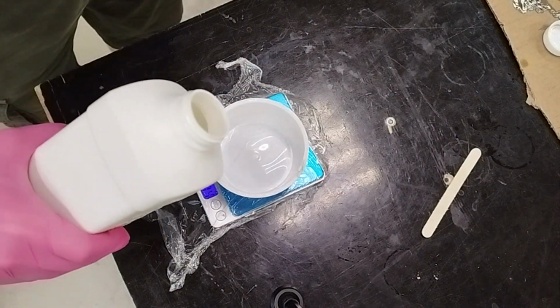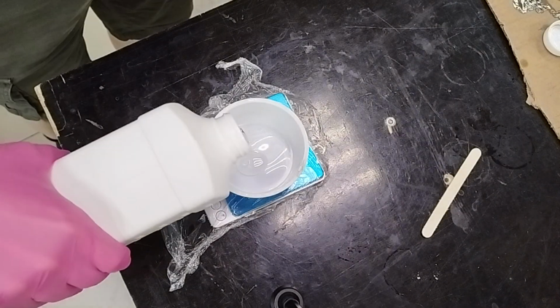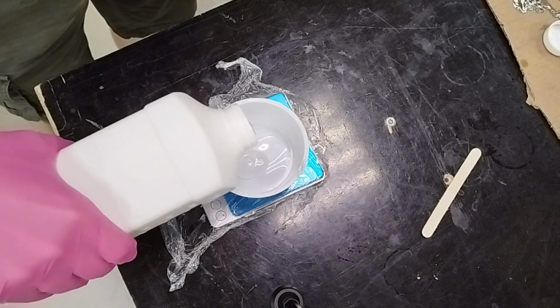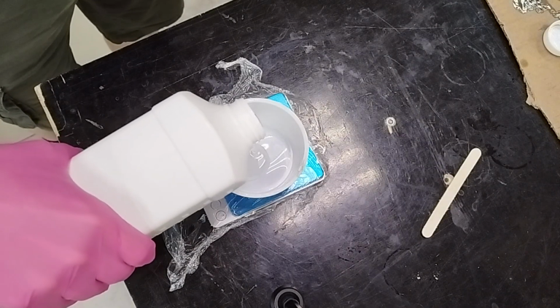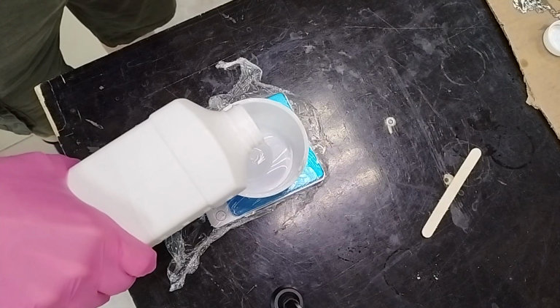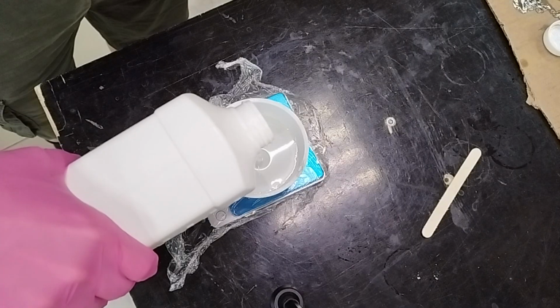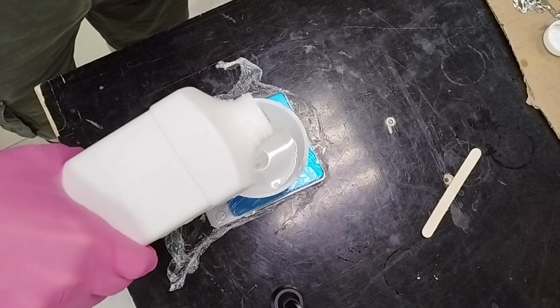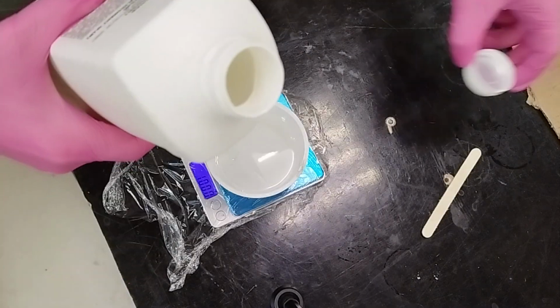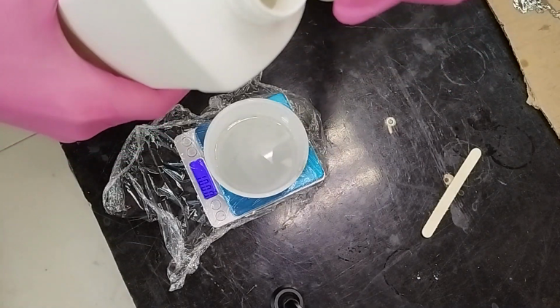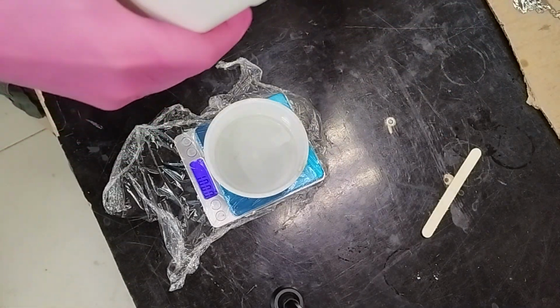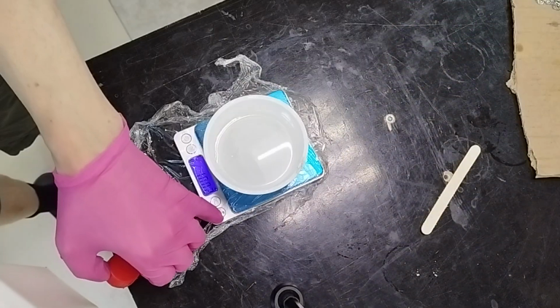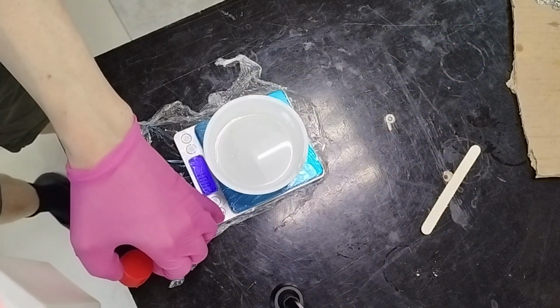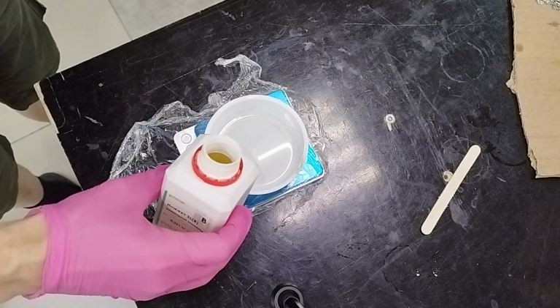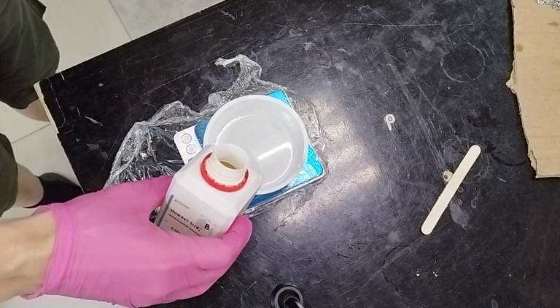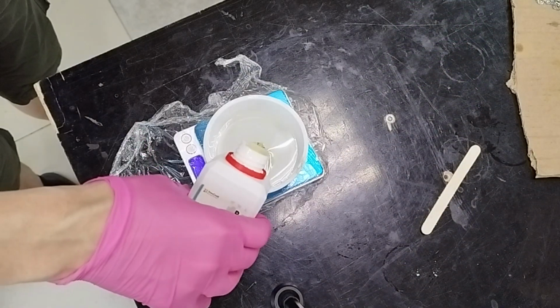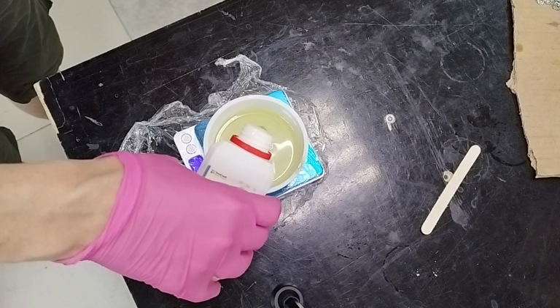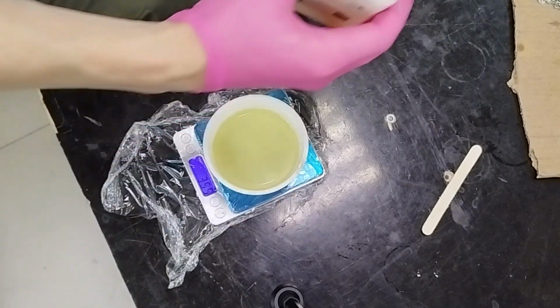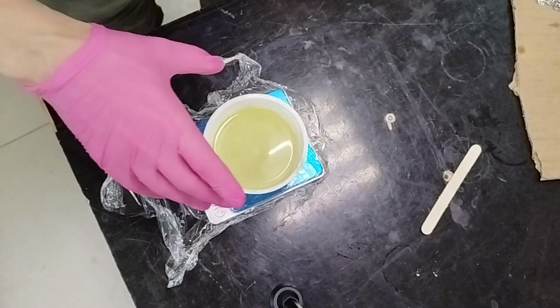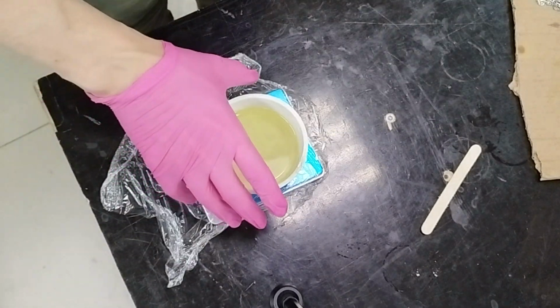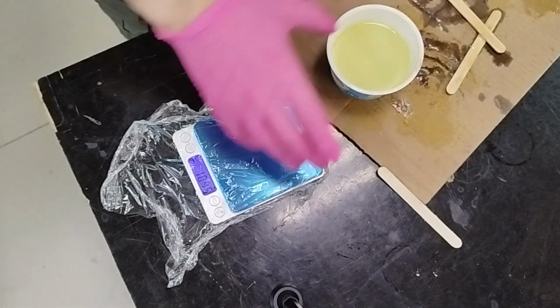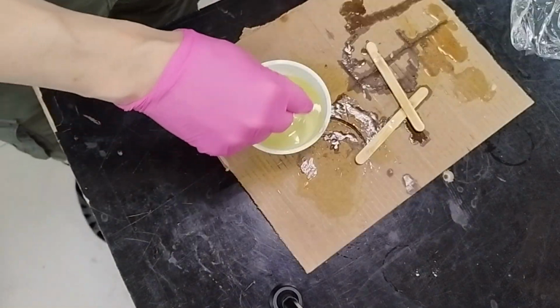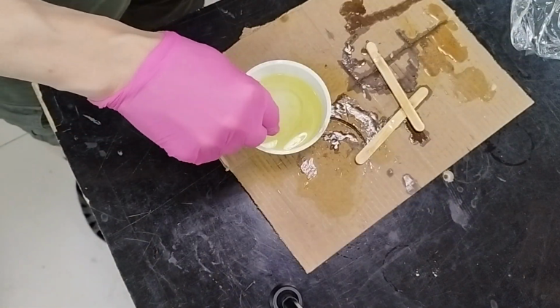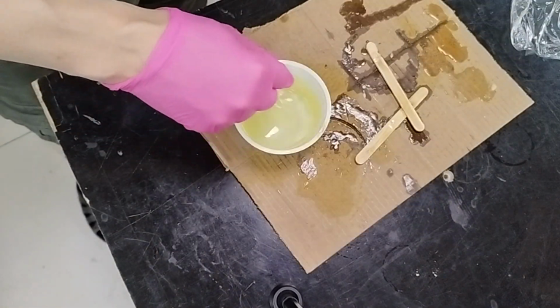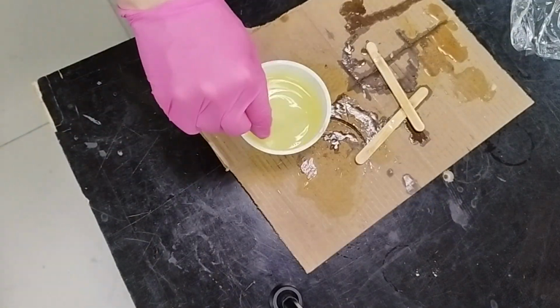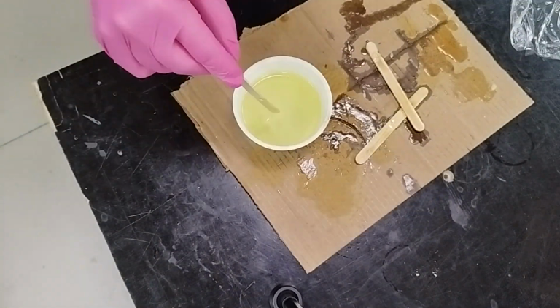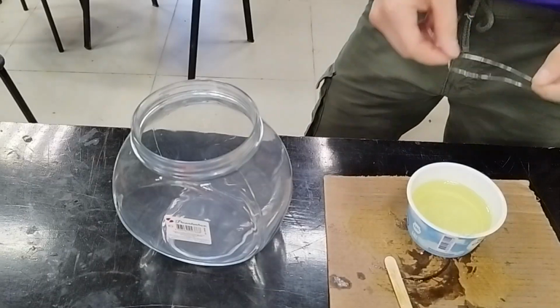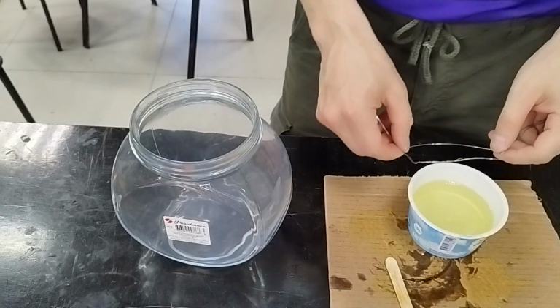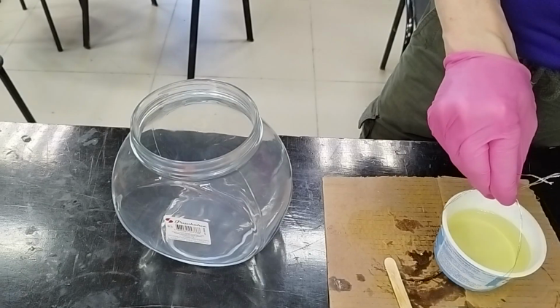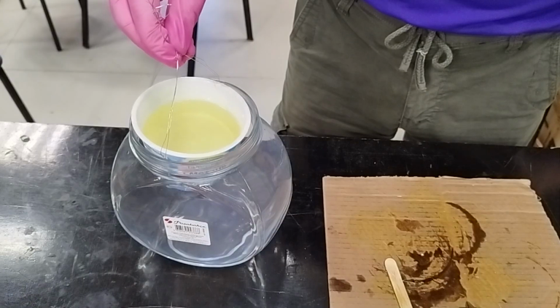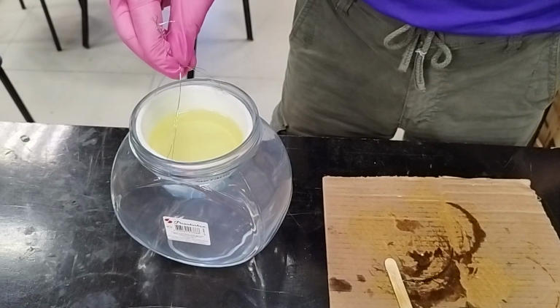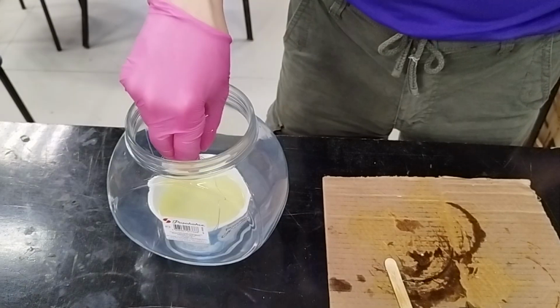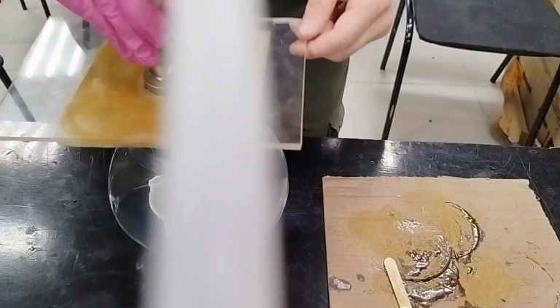We measure and carefully mix the epoxy resin. I'm using a special low viscosity infusion resin, which allows it to penetrate the dense carbon weave. I degas the resin under vacuum — for this I use a kitchen jar with a wide neck for dry goods.